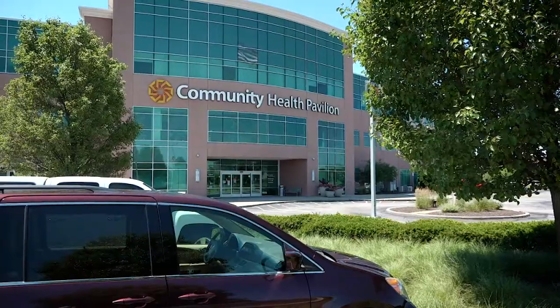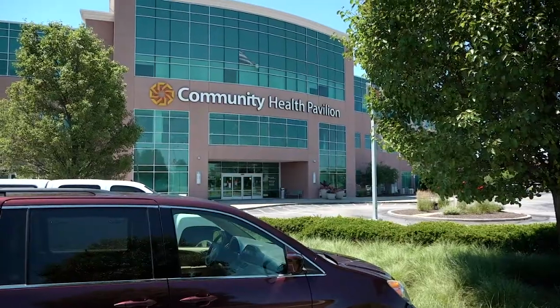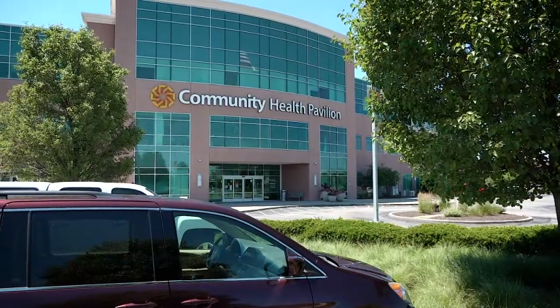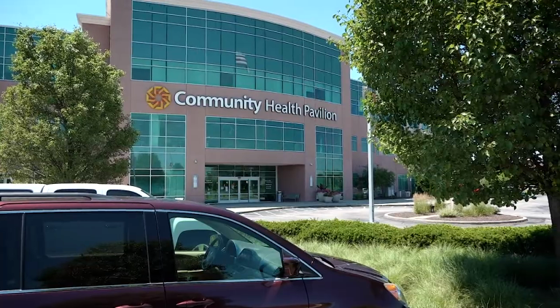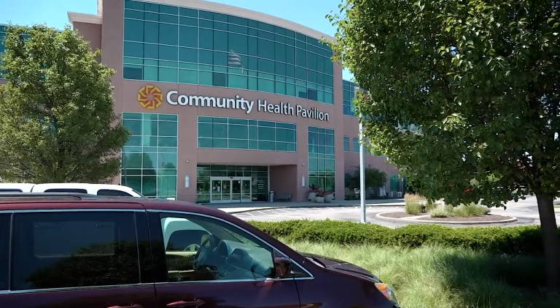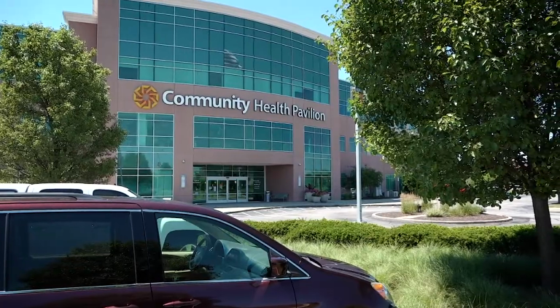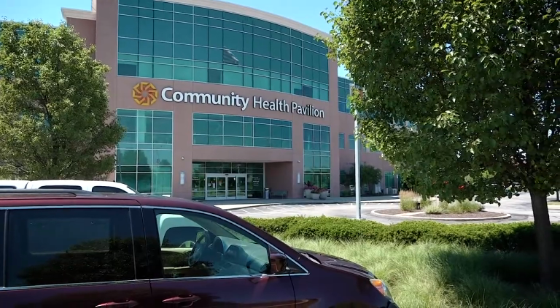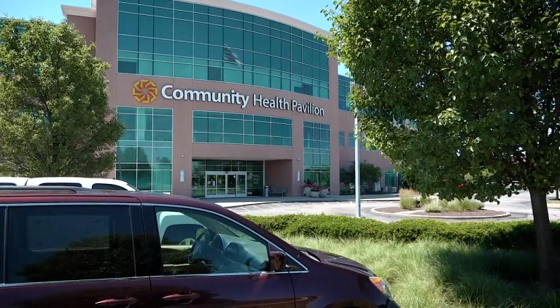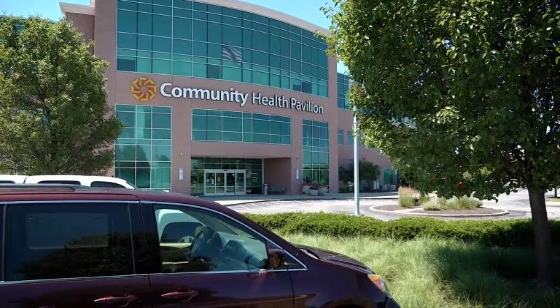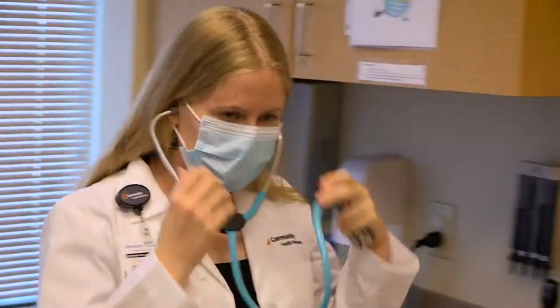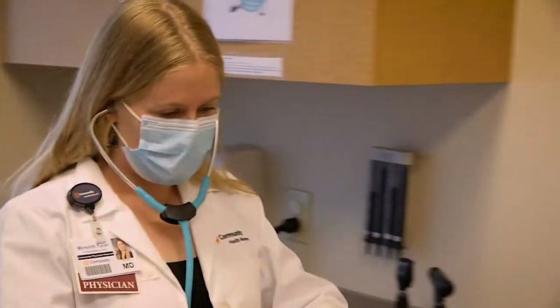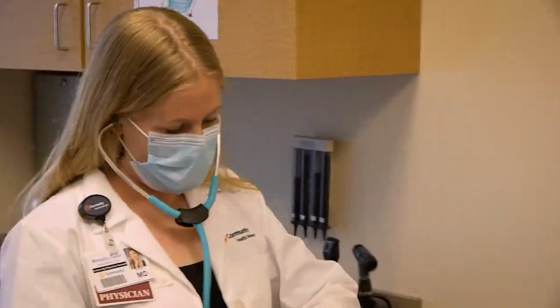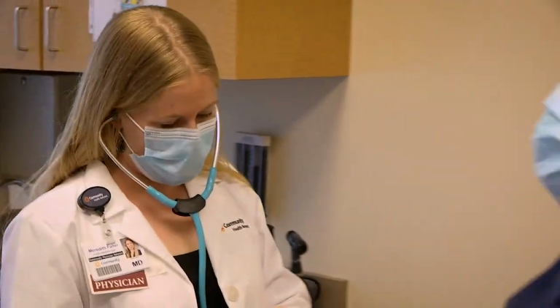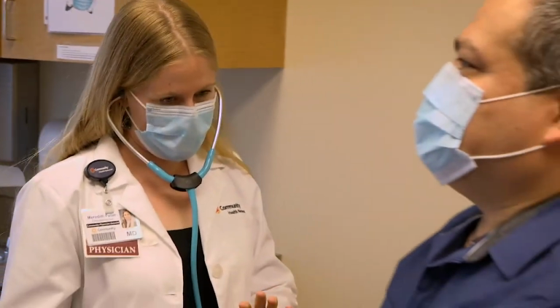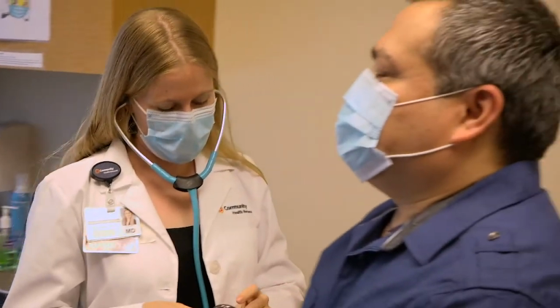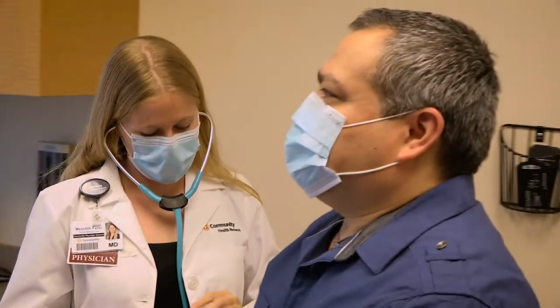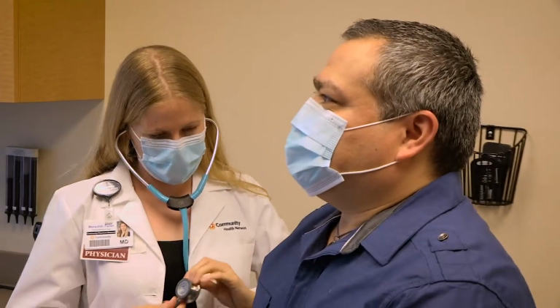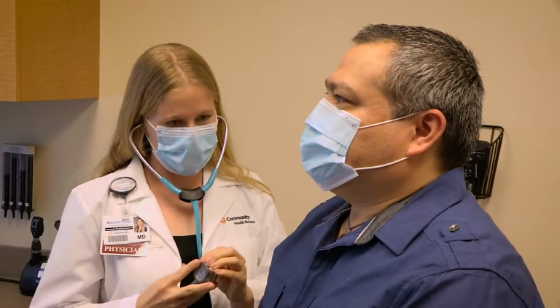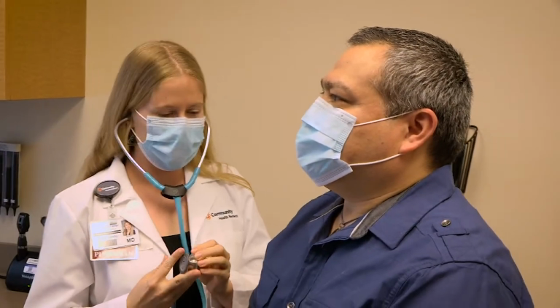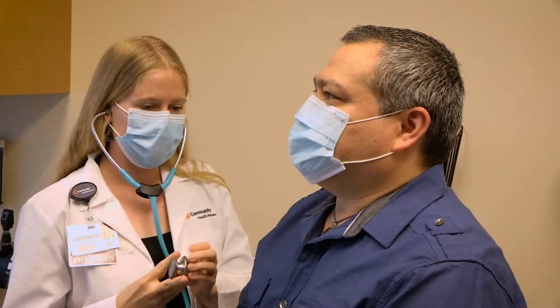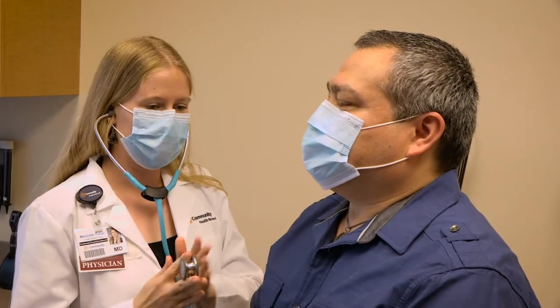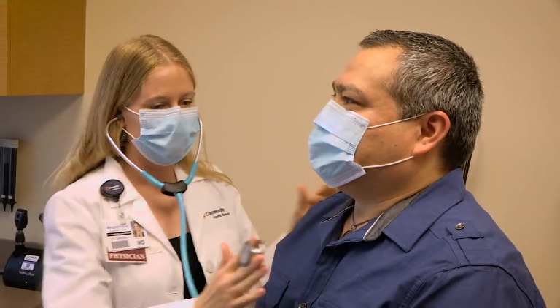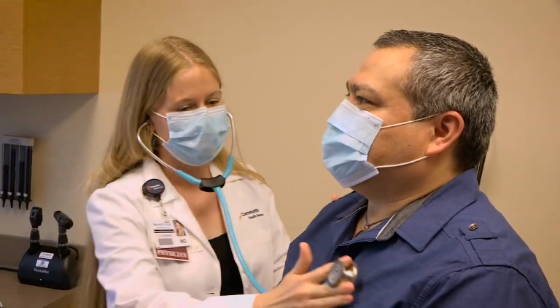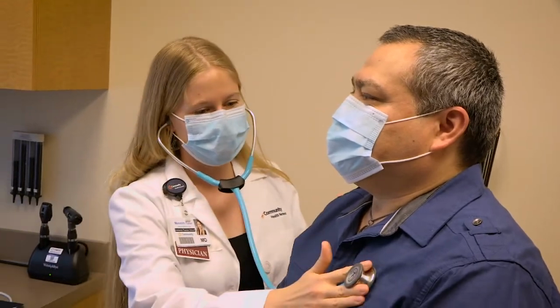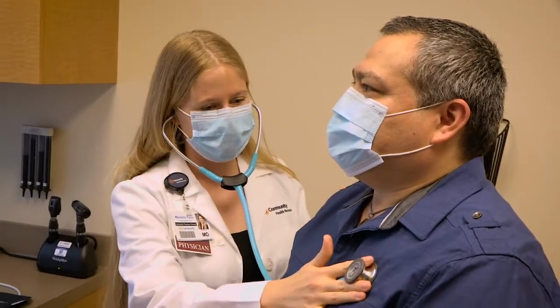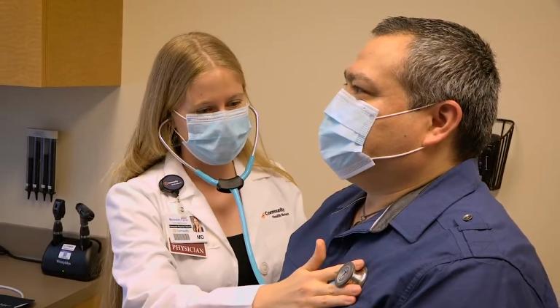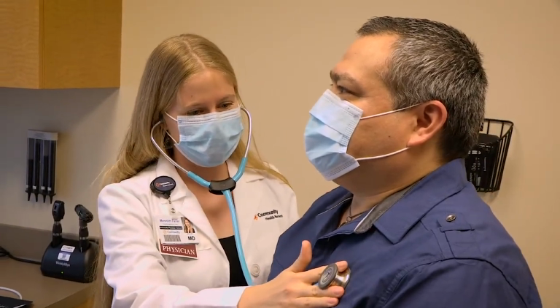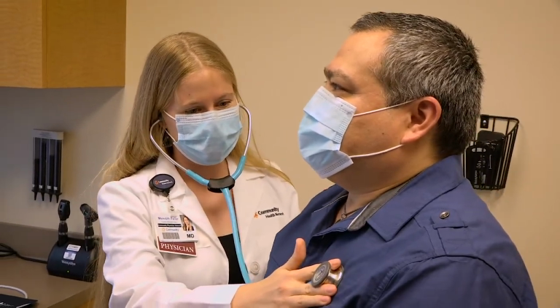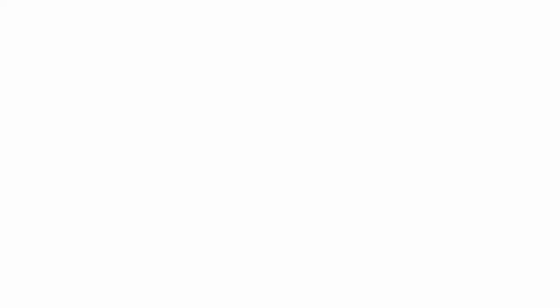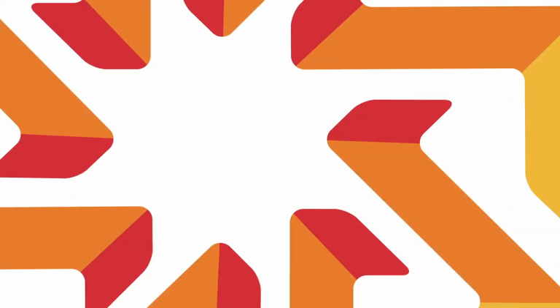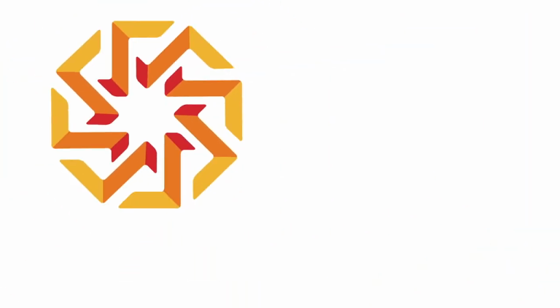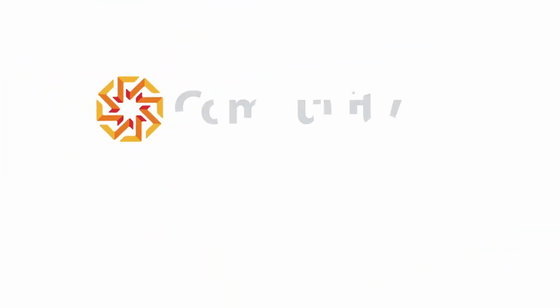Whether you're visiting us for an annual wellness appointment or a specific health concern, your provider is here to listen. Together, you'll create a plan to help you feel your best.